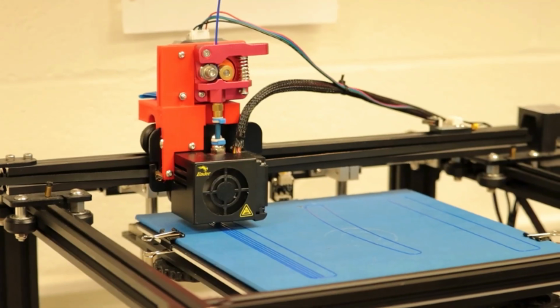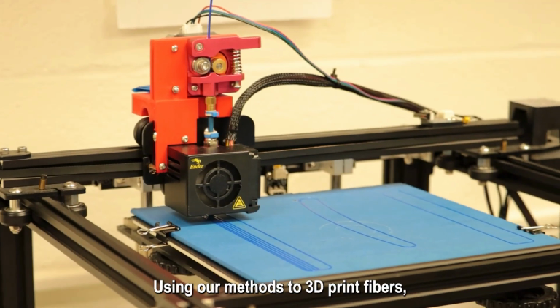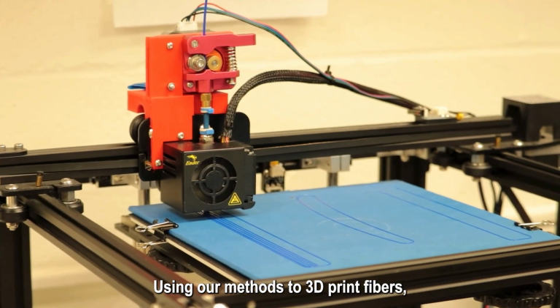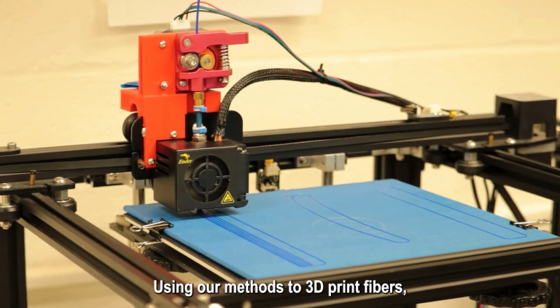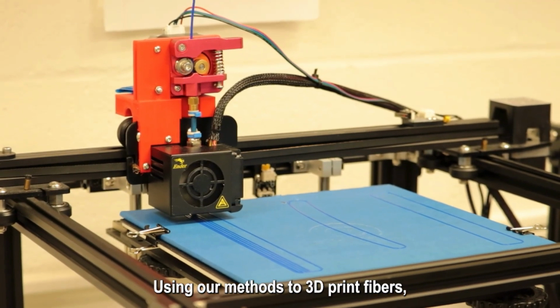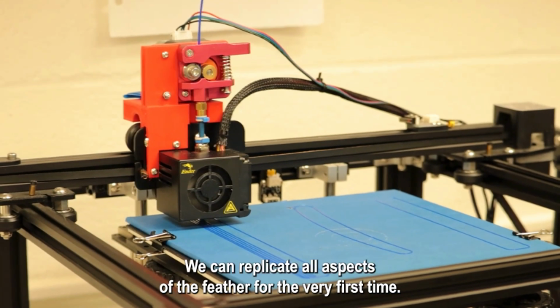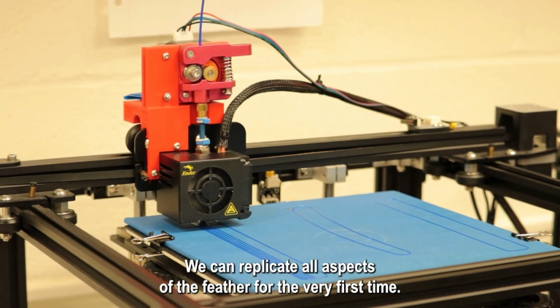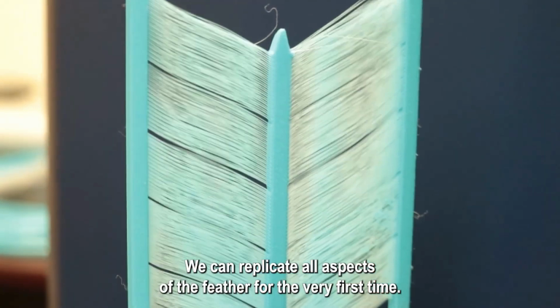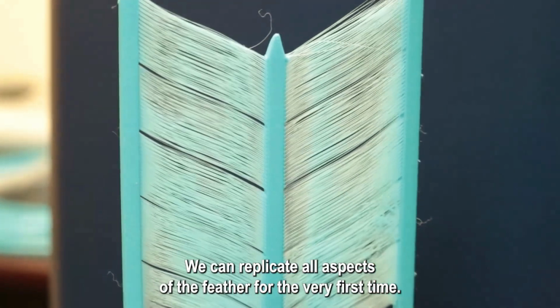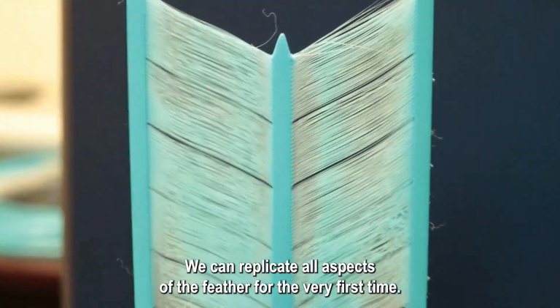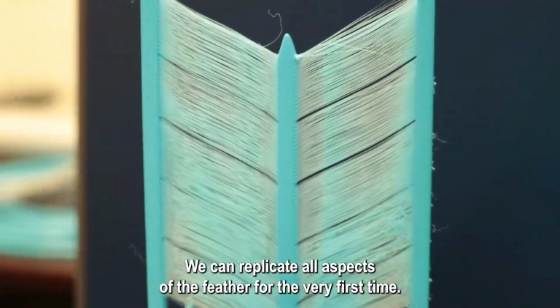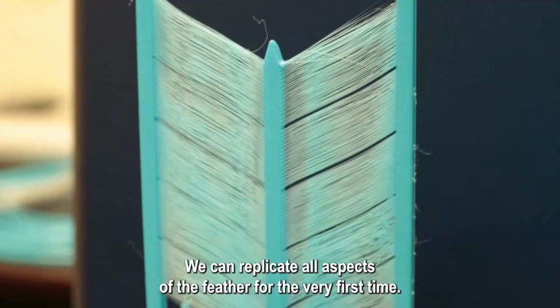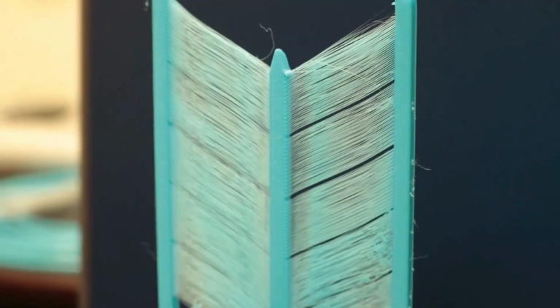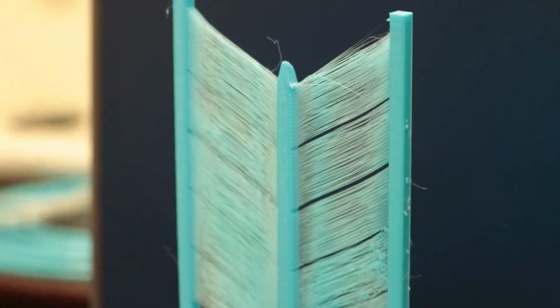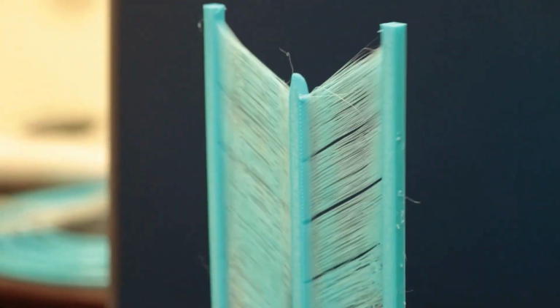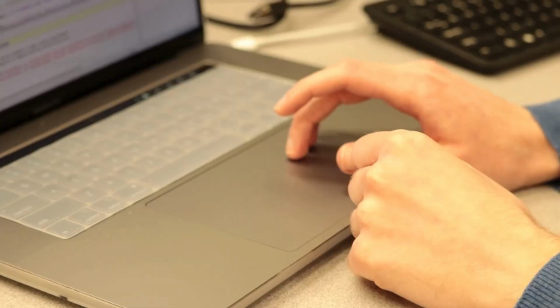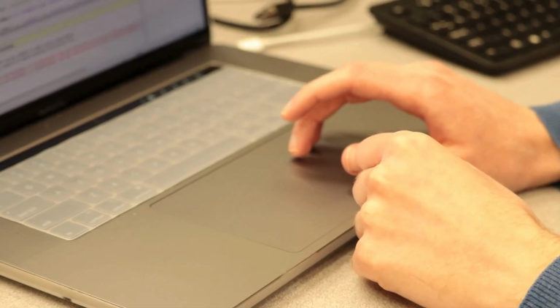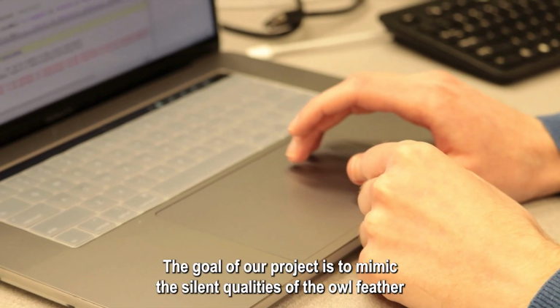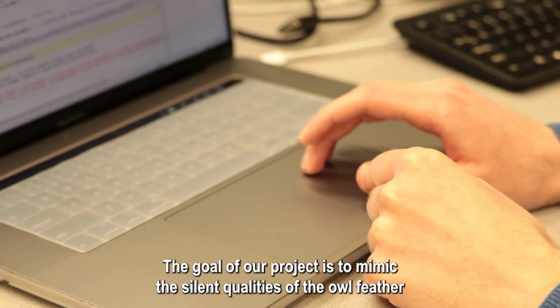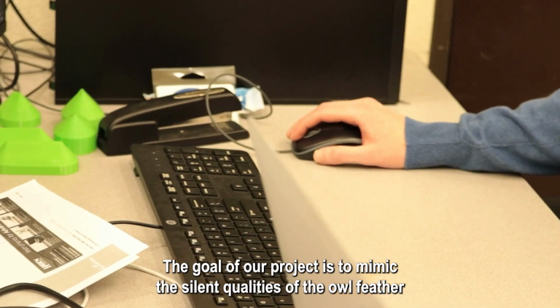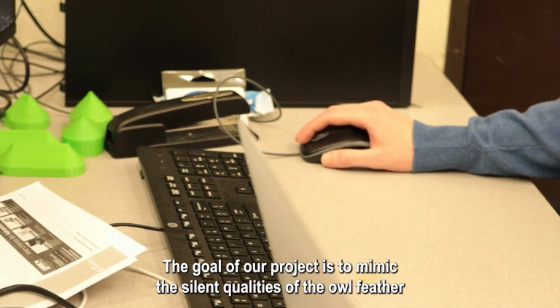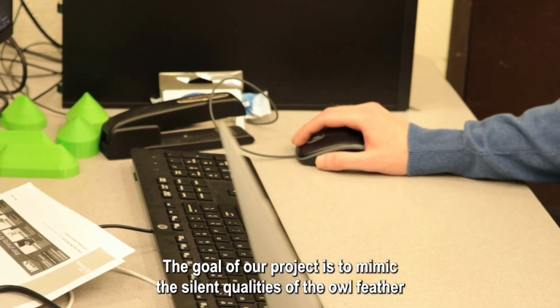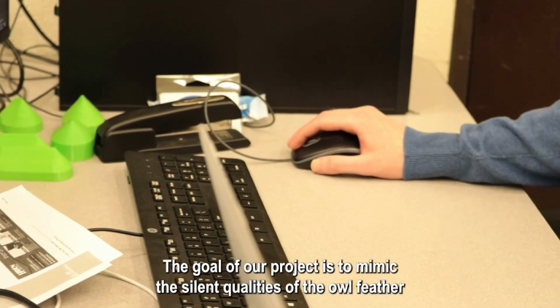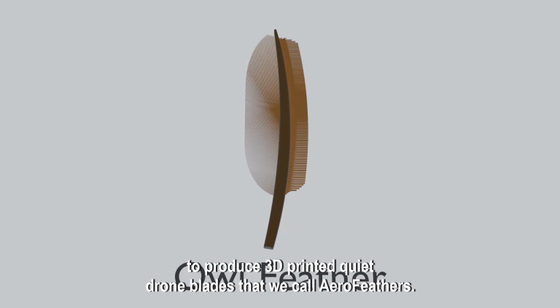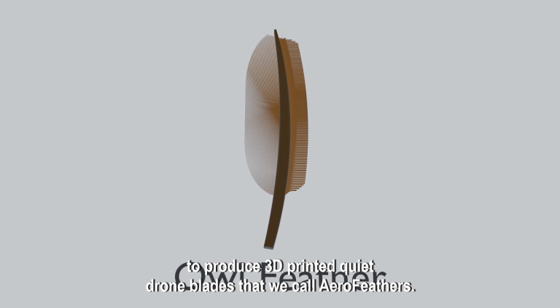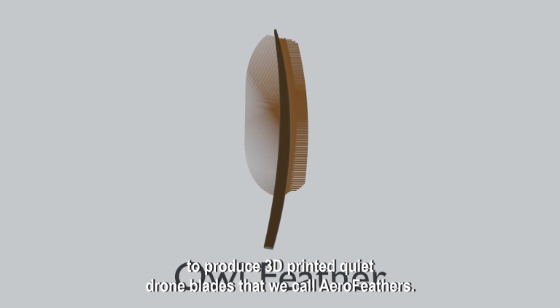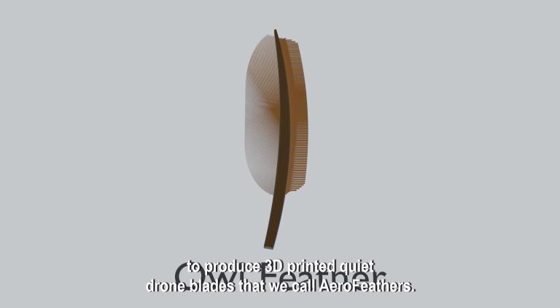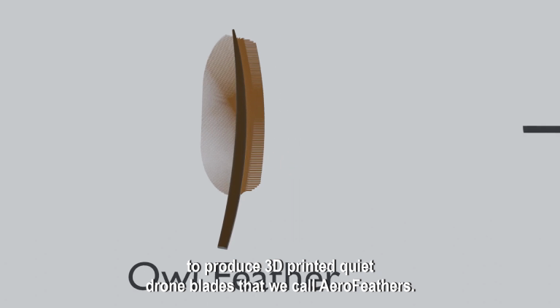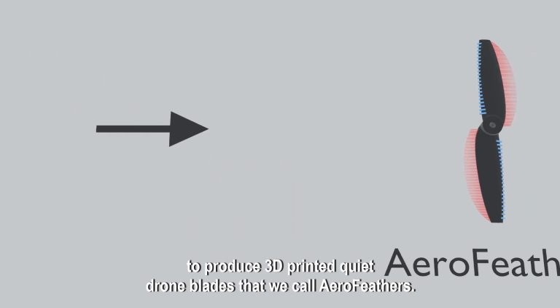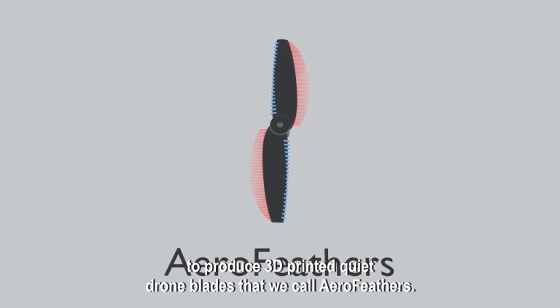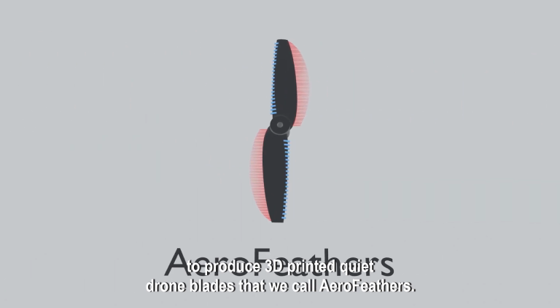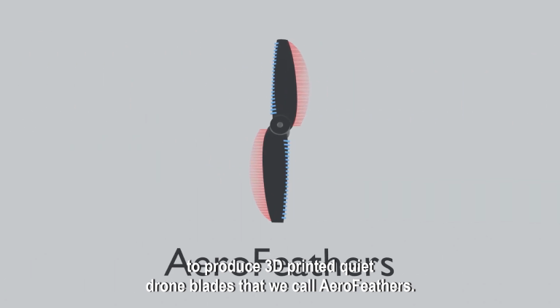Using our methods to 3D print fibers, we can replicate all aspects of the owl feather for the very first time. The goal of our project is to mimic the silent qualities of the owl feather to produce 3D printed quiet drone blades that we call aero feathers.